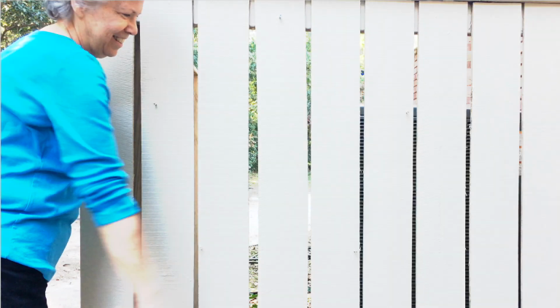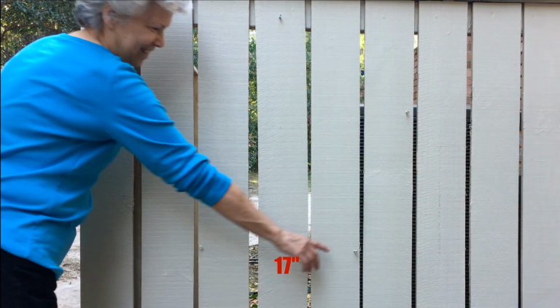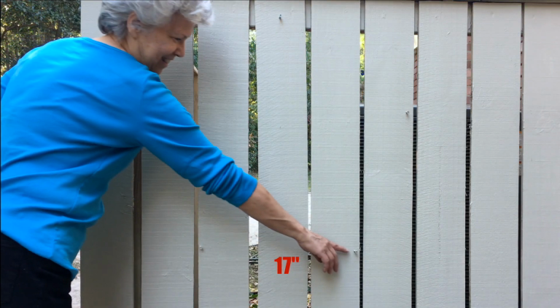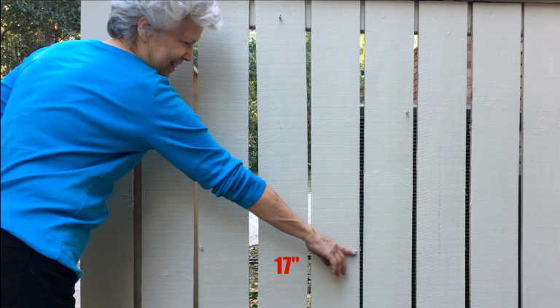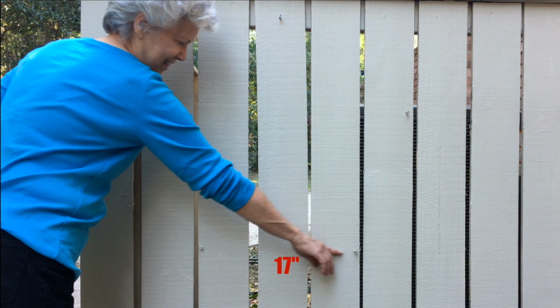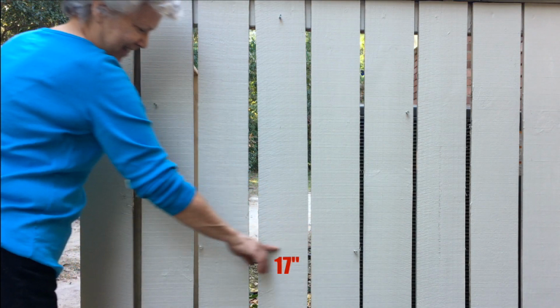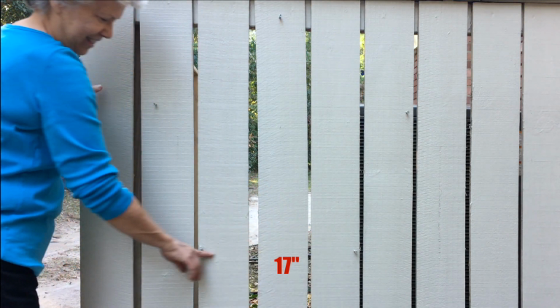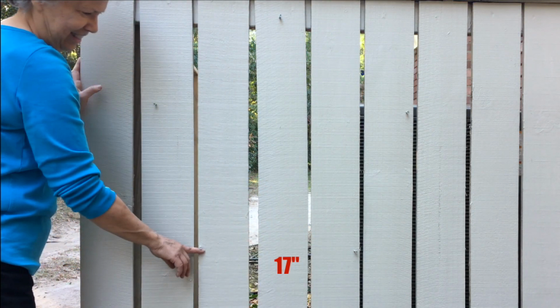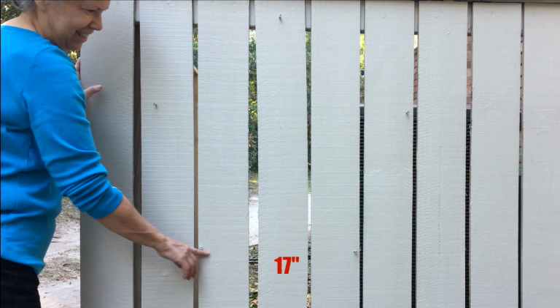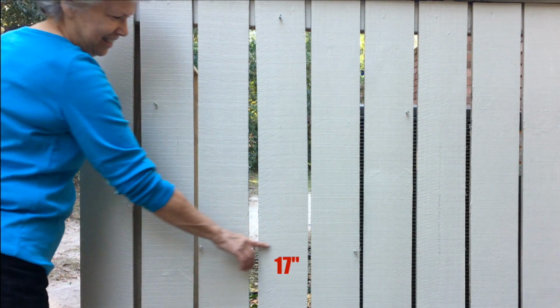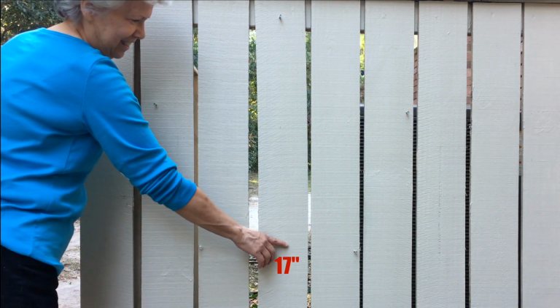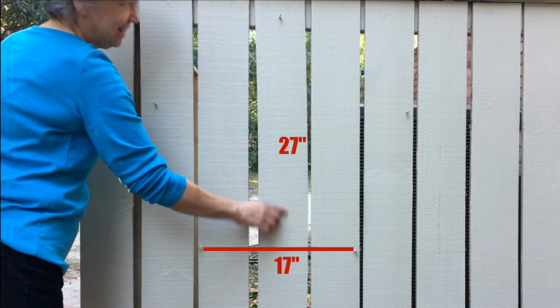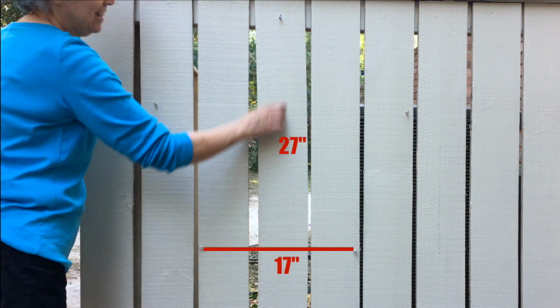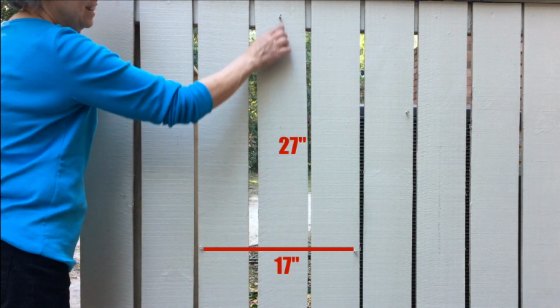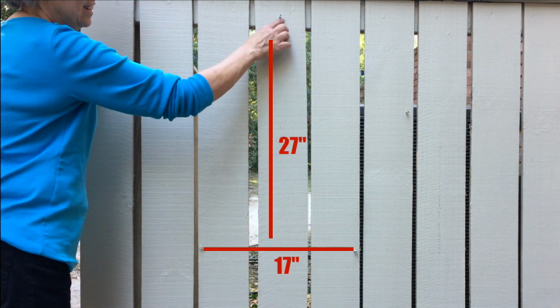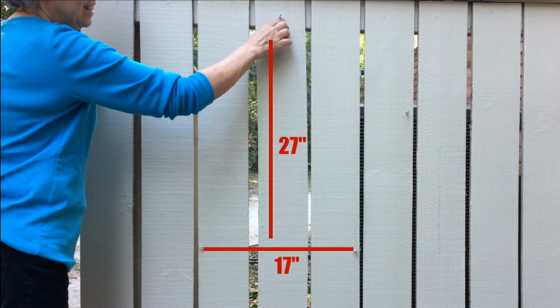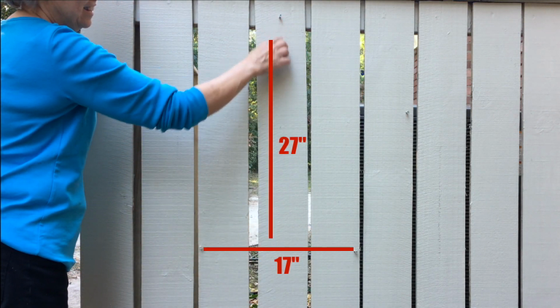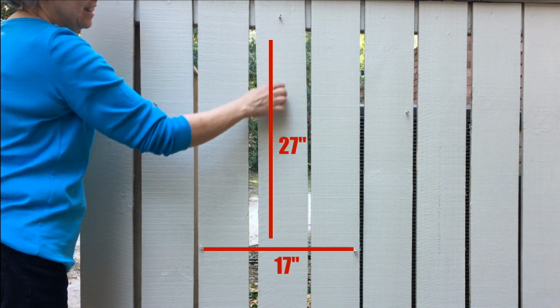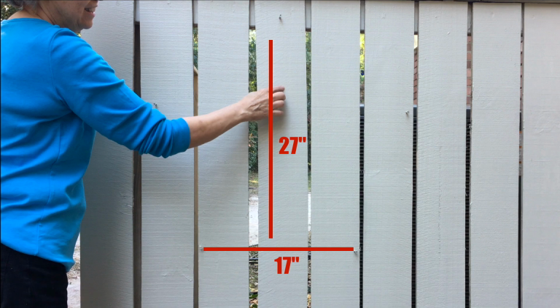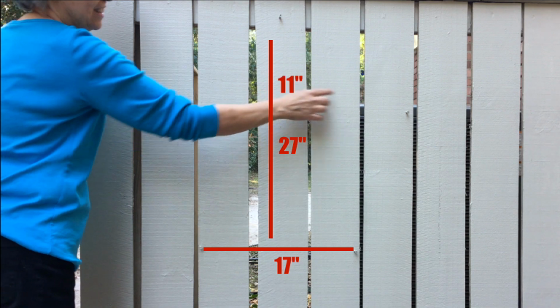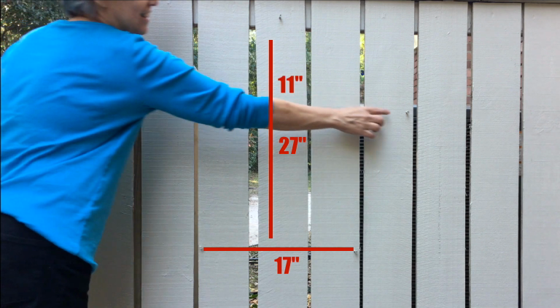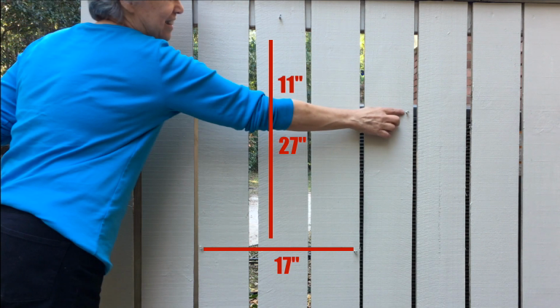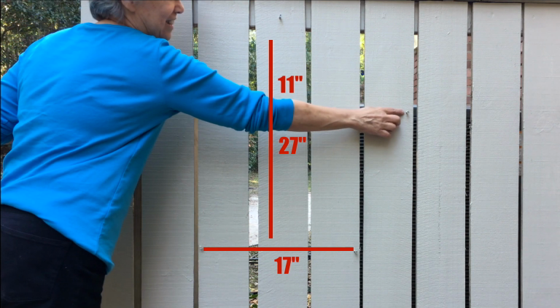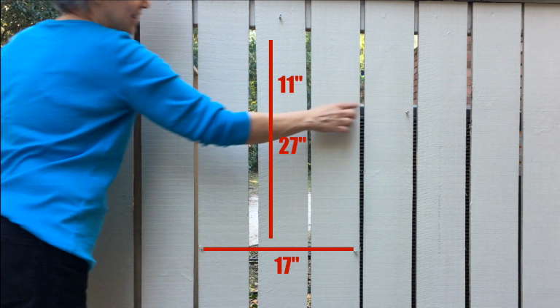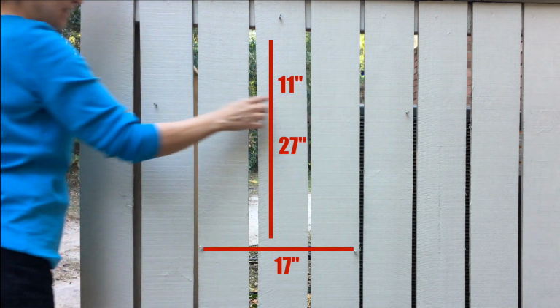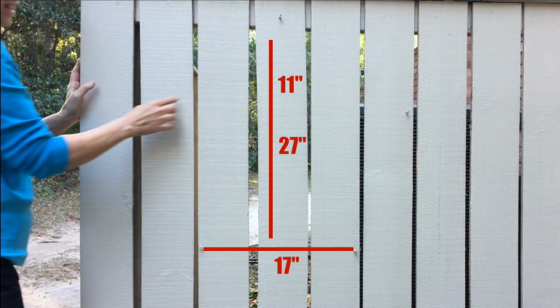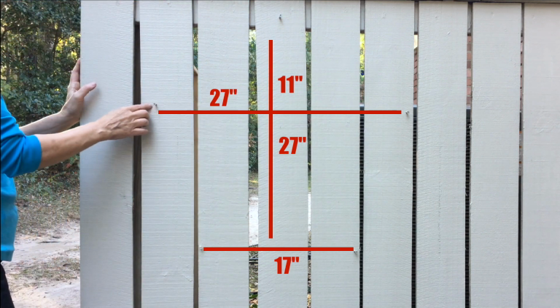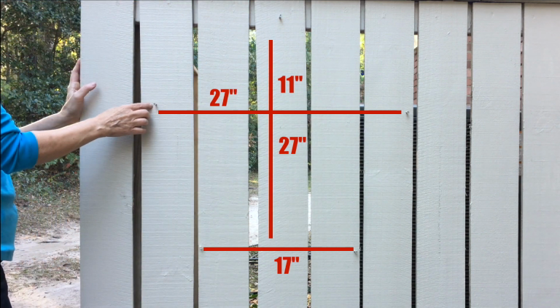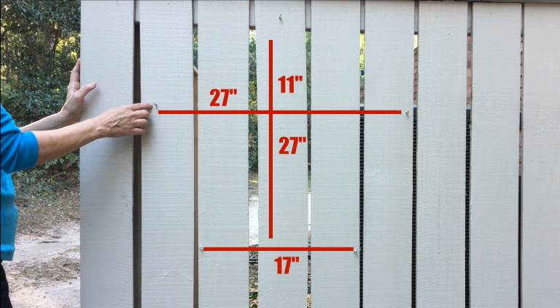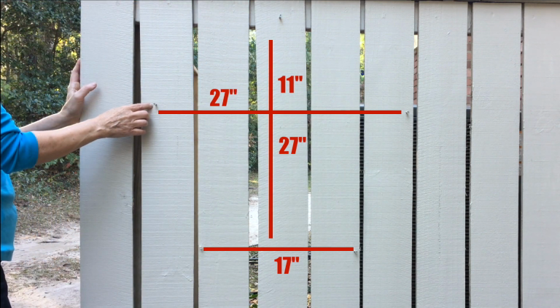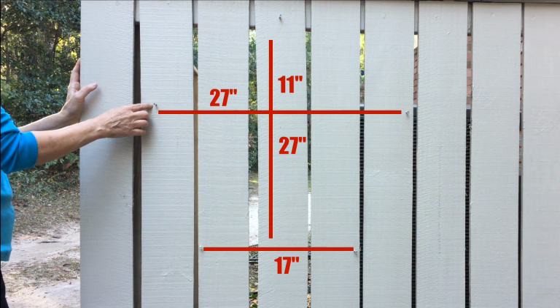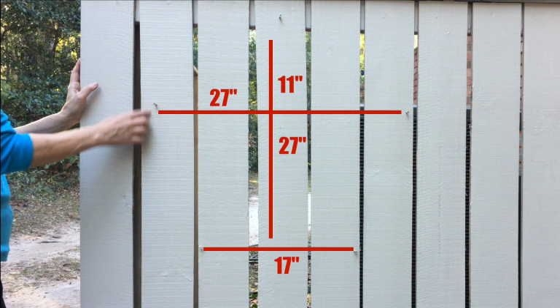Put the bottom two screws 17 inches apart, then 27 inches up, put another screw in the middle. Then 11 inches down, put two screws 27 inches apart.